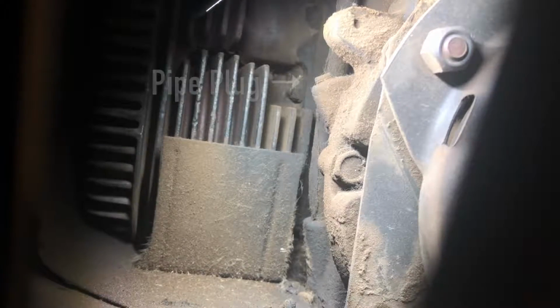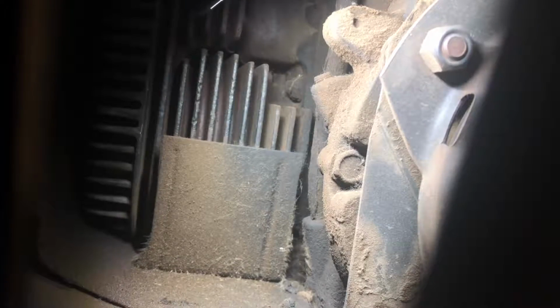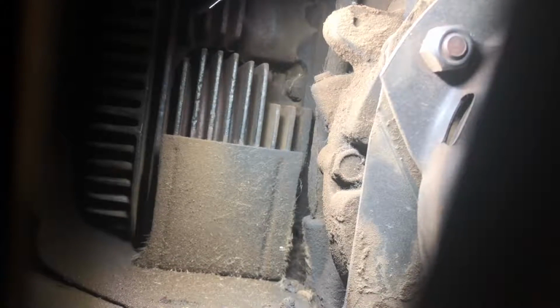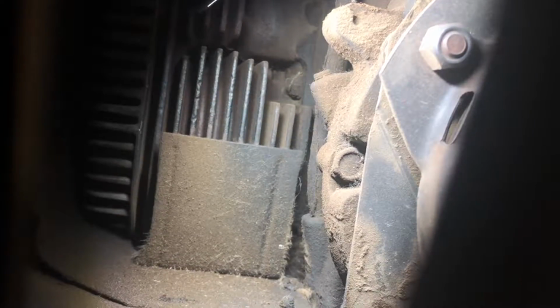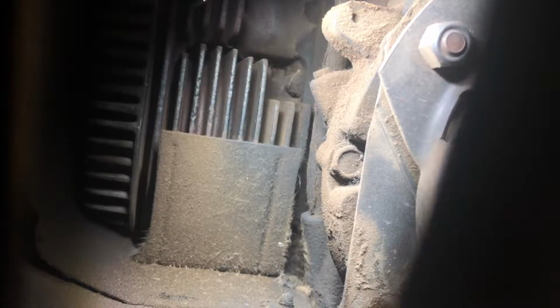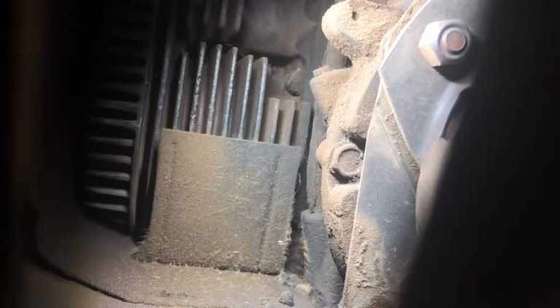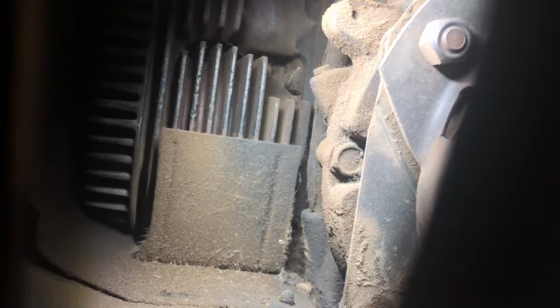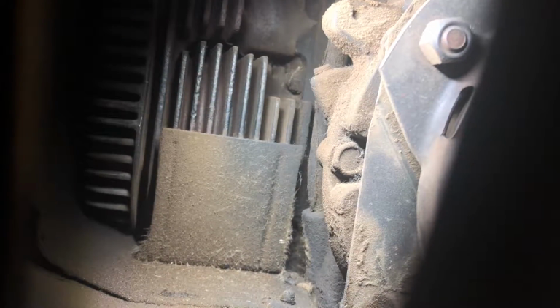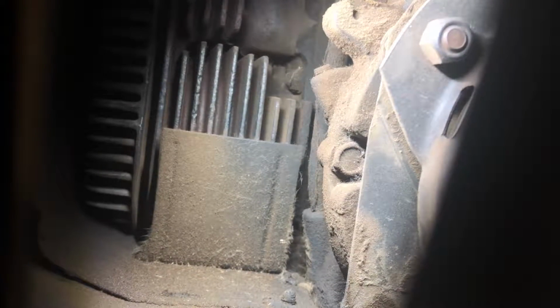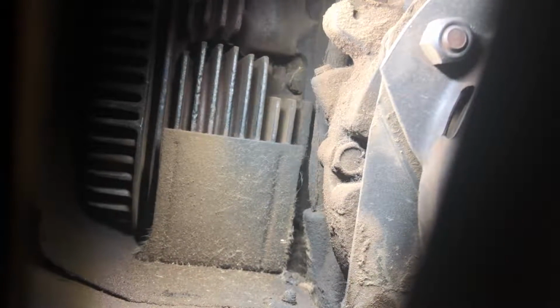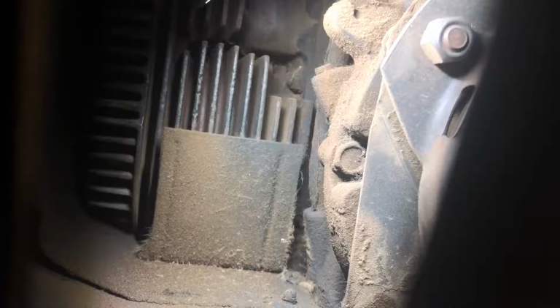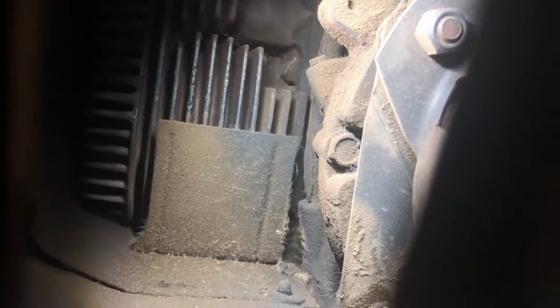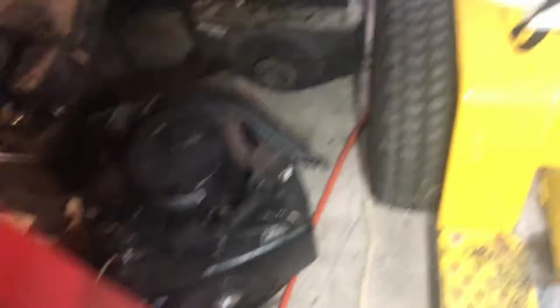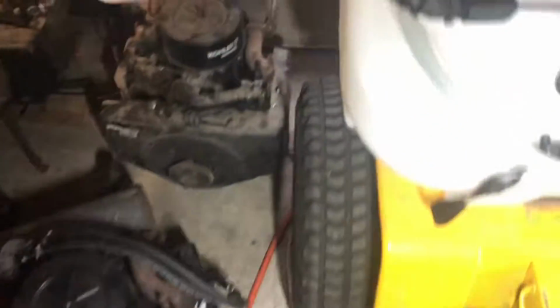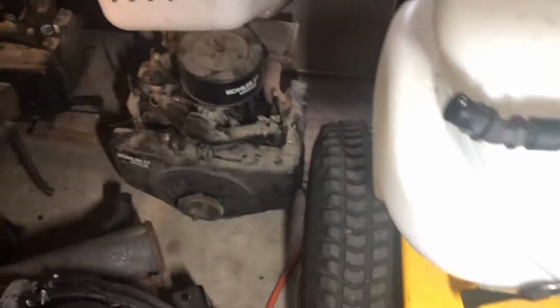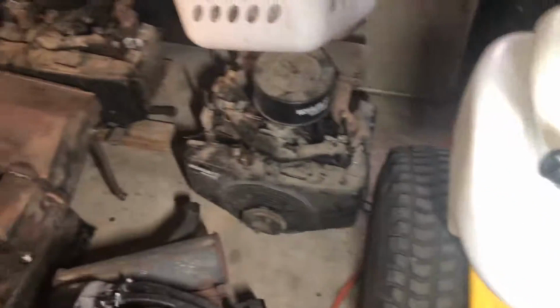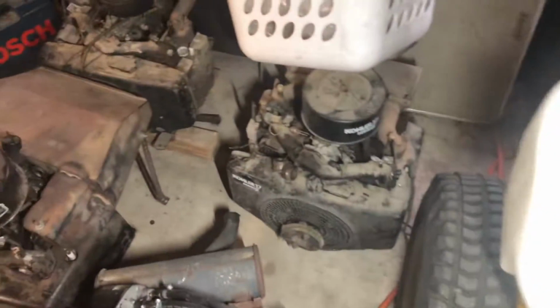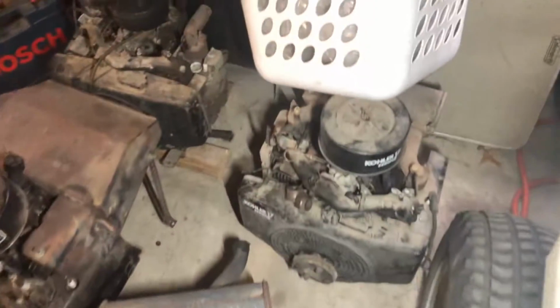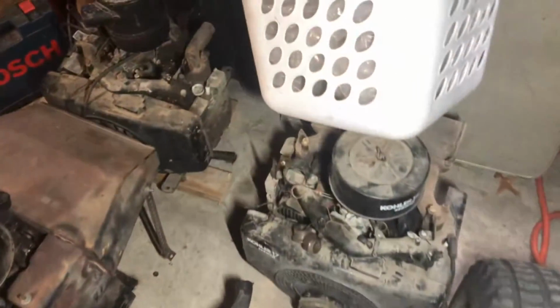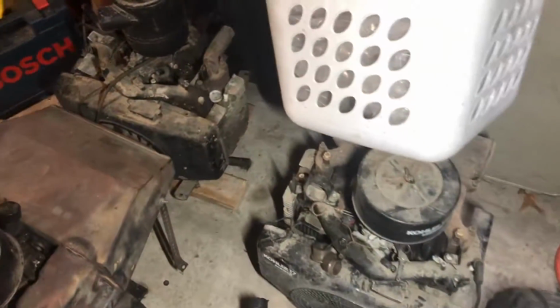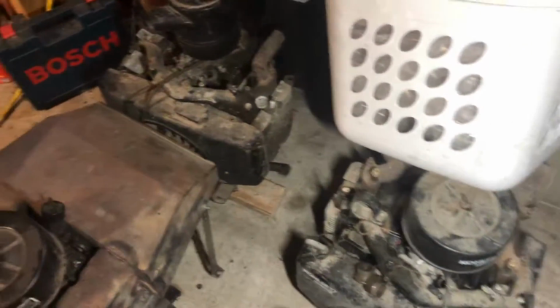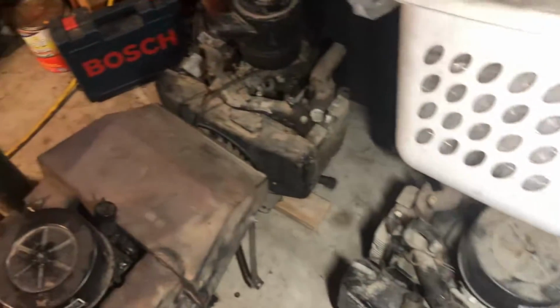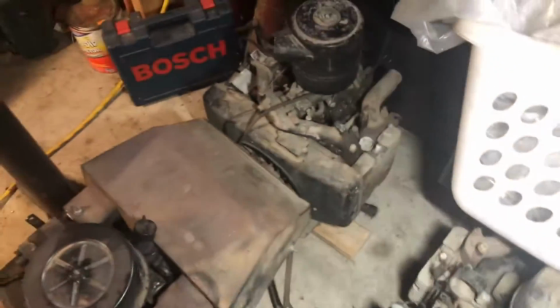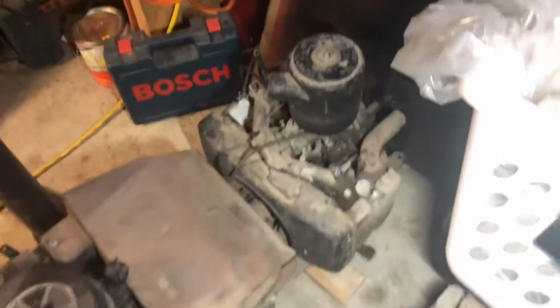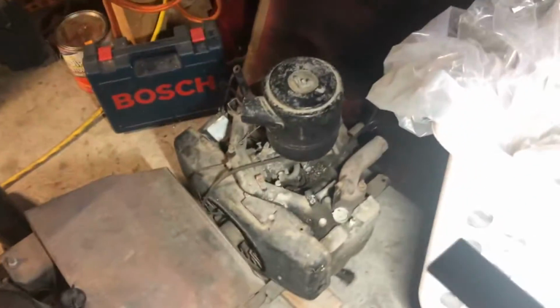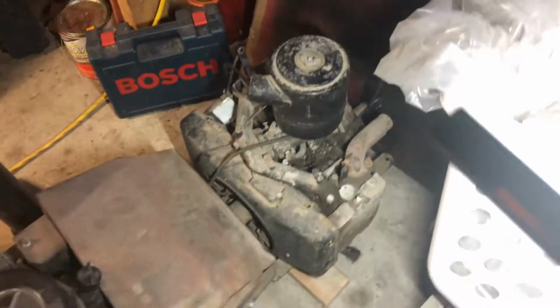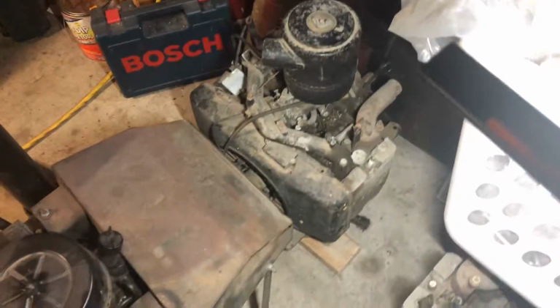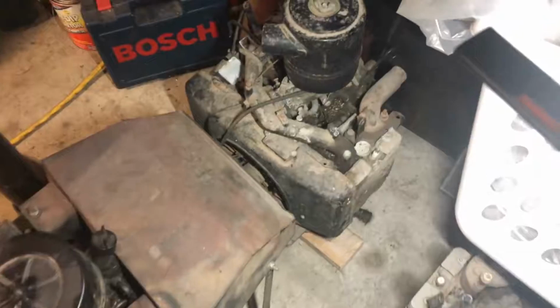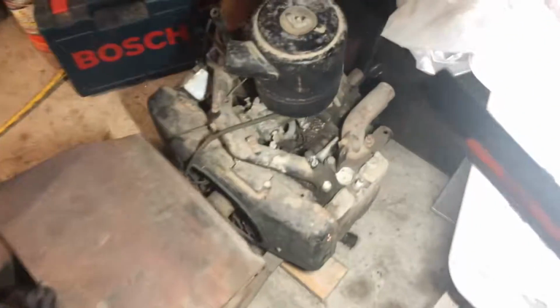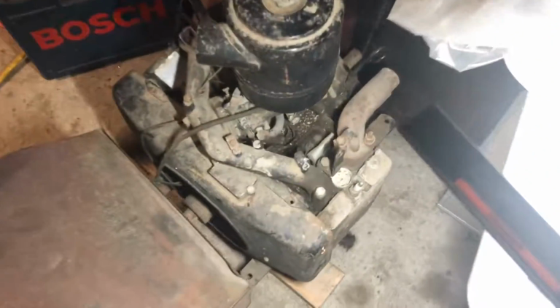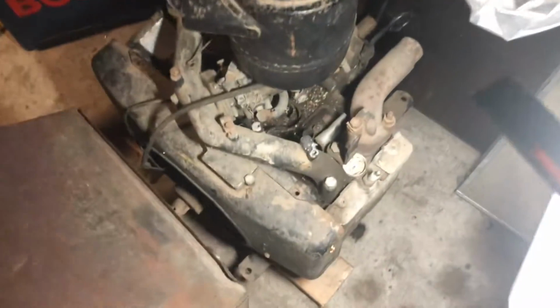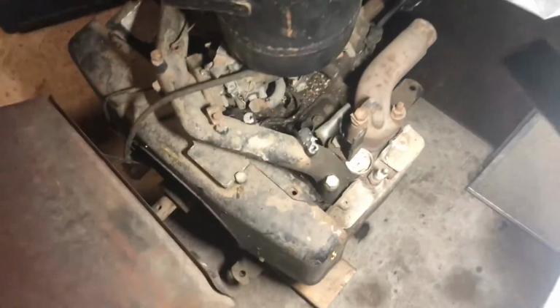It doesn't necessarily have to have that oil filter plate, but if it has that, you know you have a Series 2. I also have a handful of other KT-17s and MAGs over here that I'm going to go through at some point.